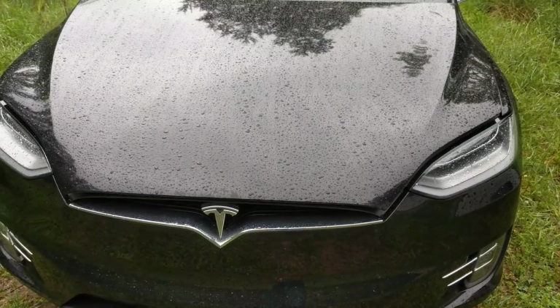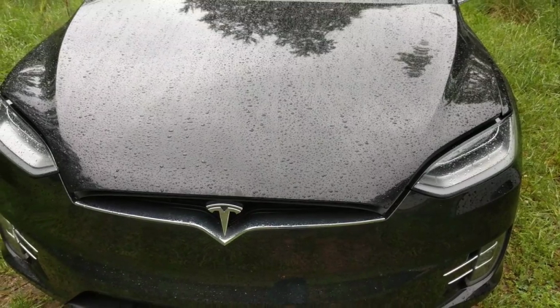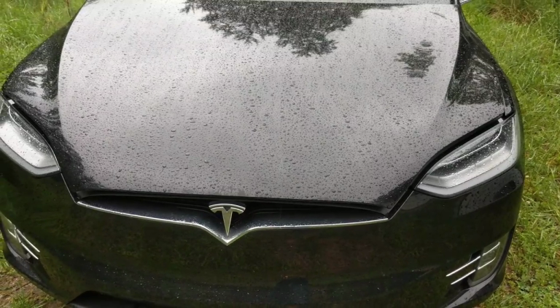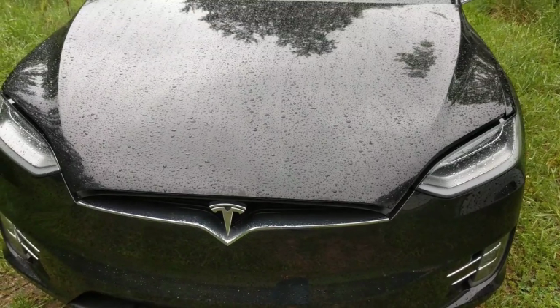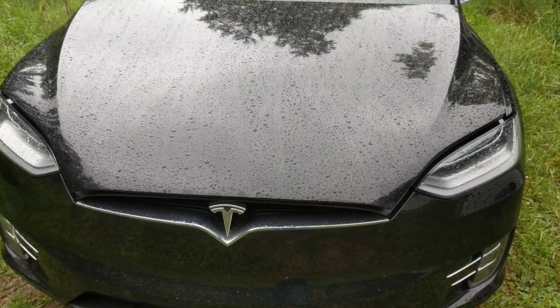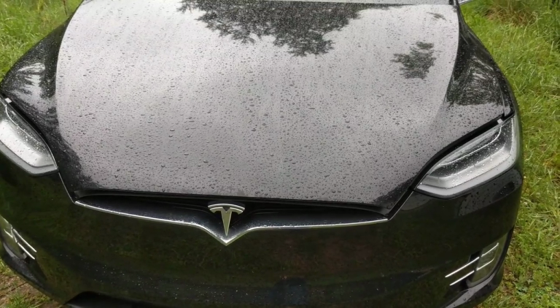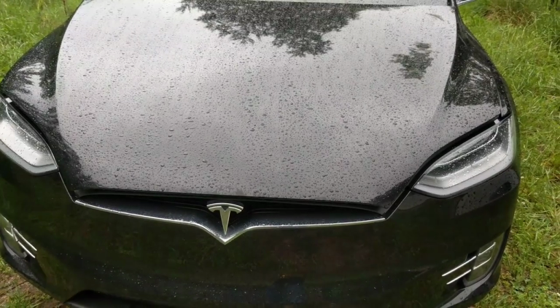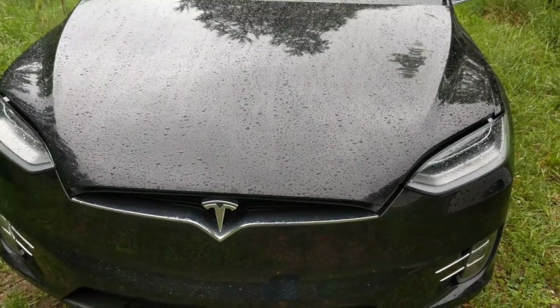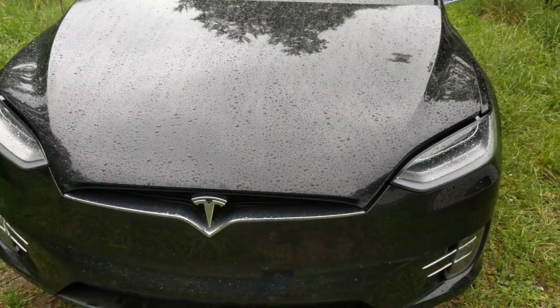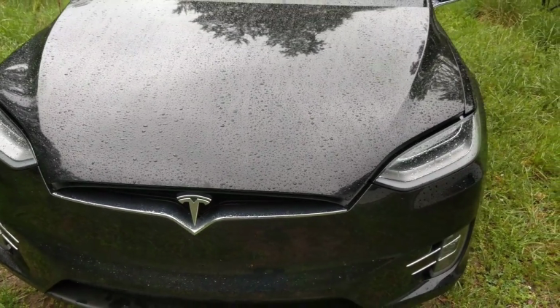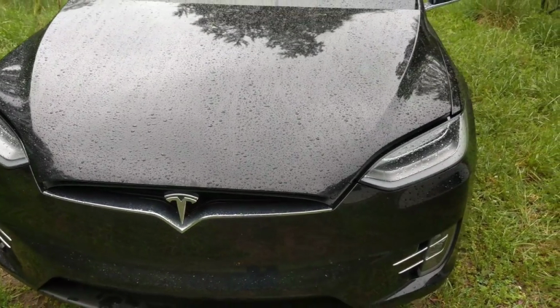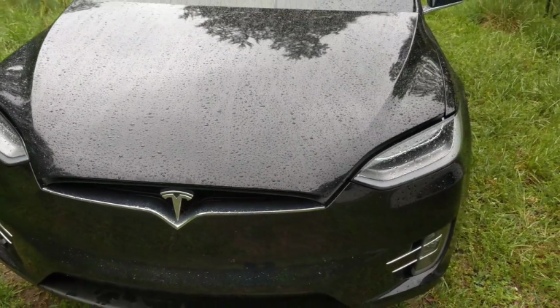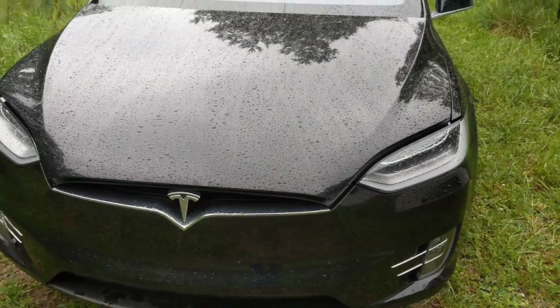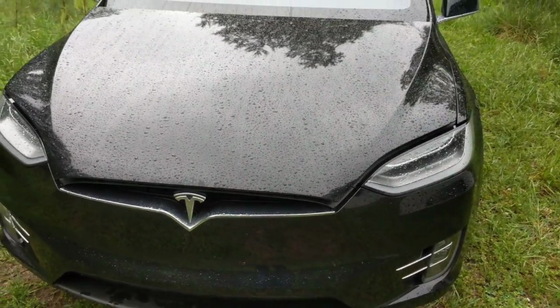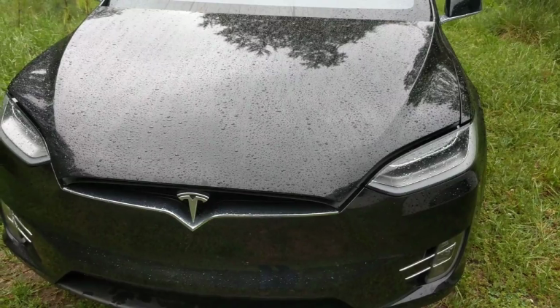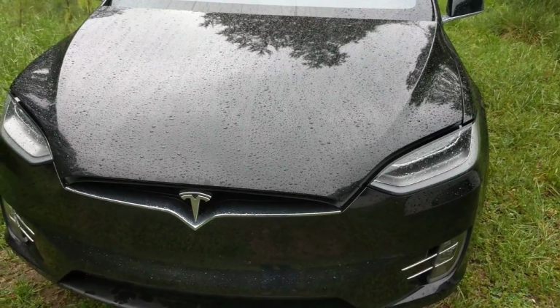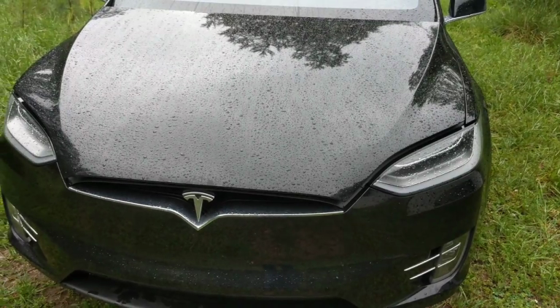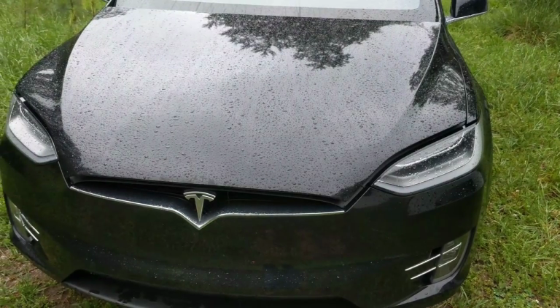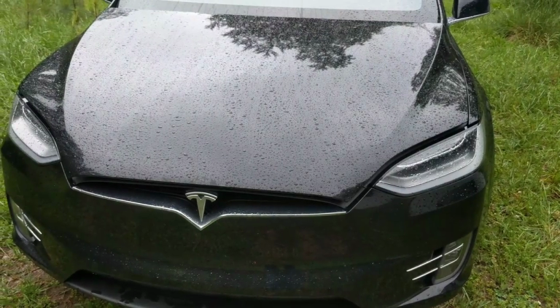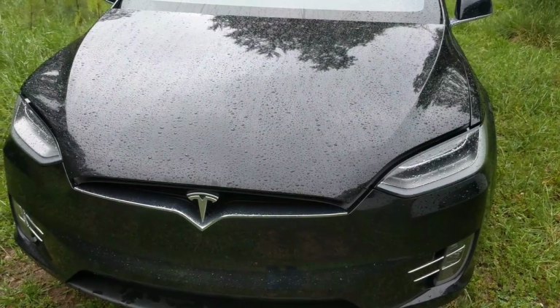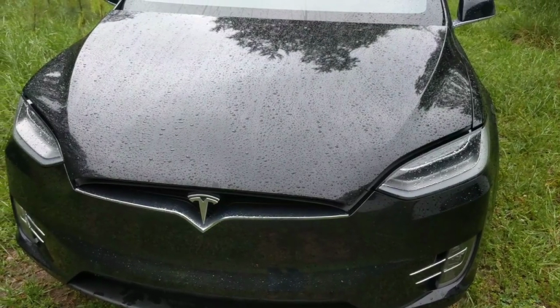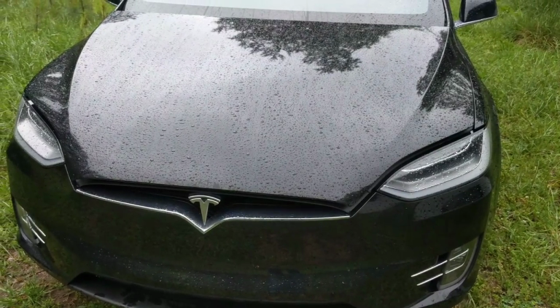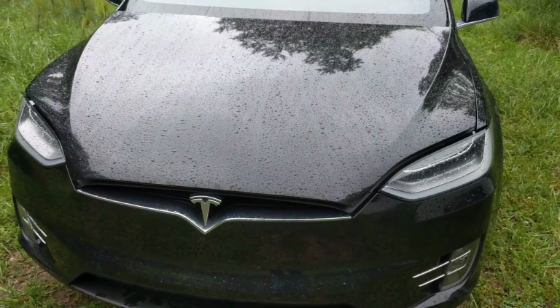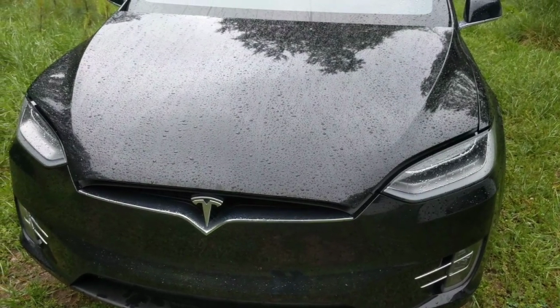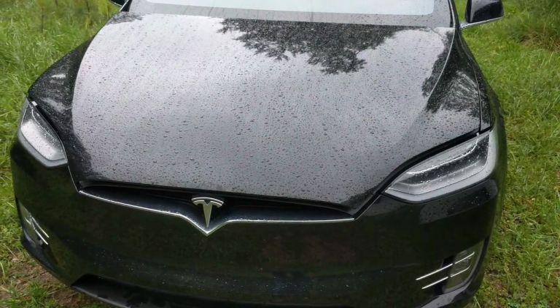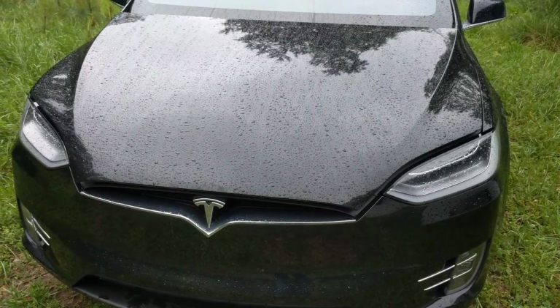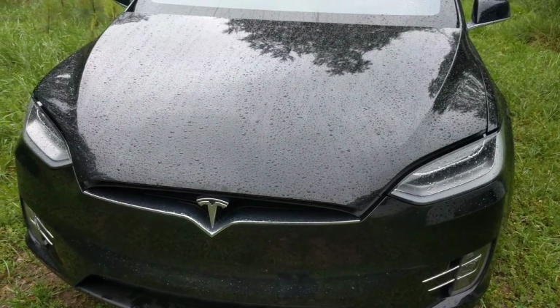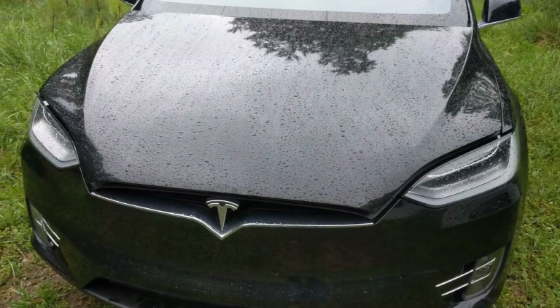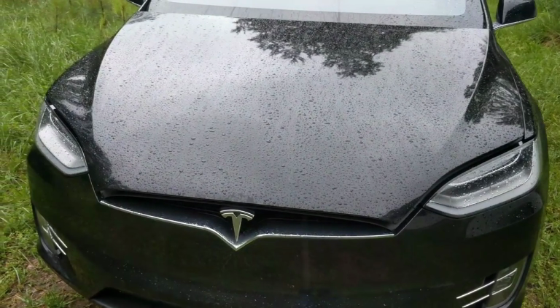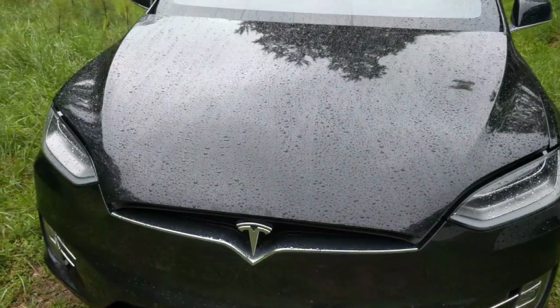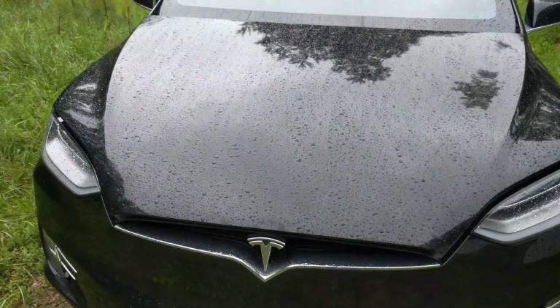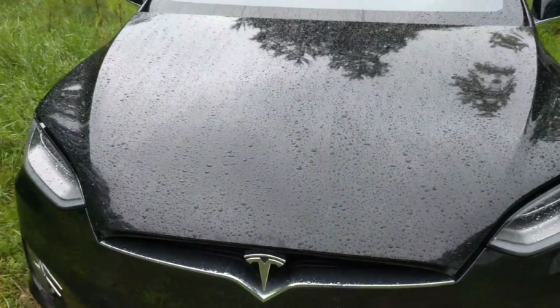So let's say you got a problem with your Tesla — this is a Model X and it won't start. Well, it's got a 12-volt battery just like your regular old car, and that may have died.